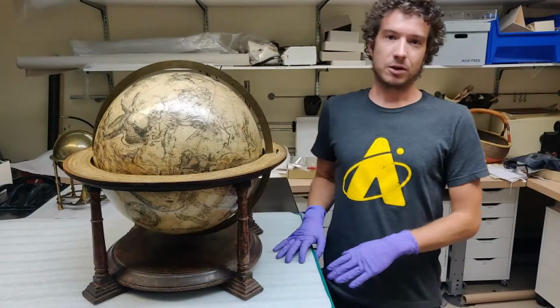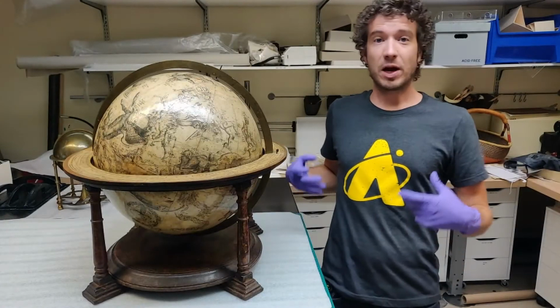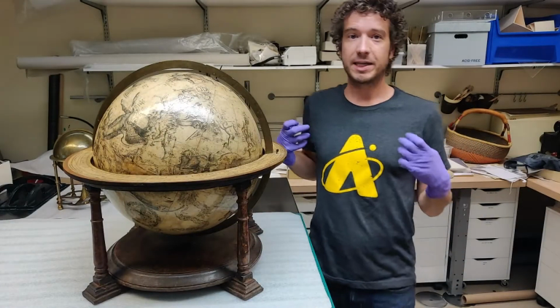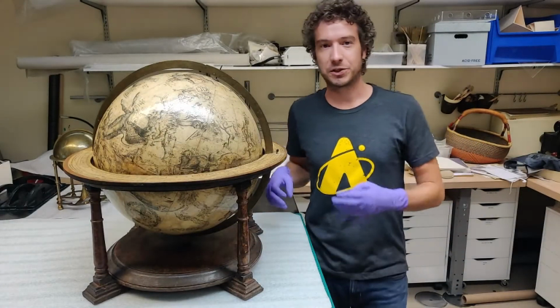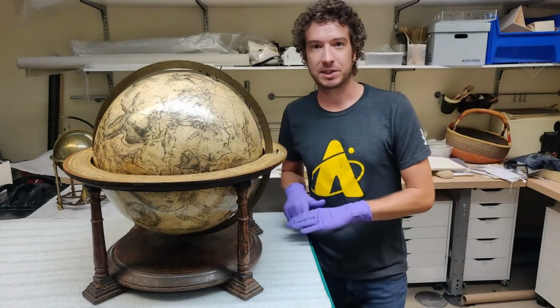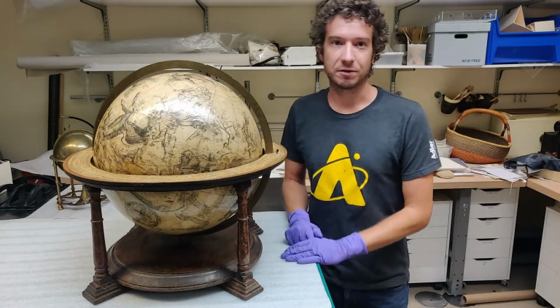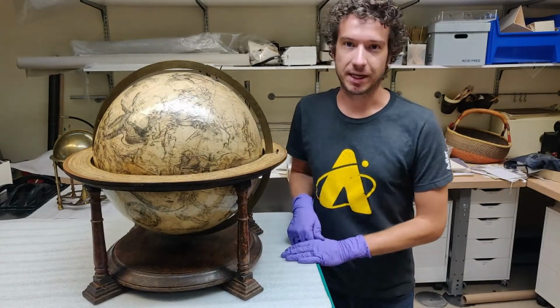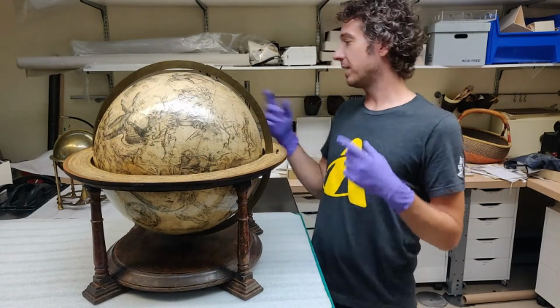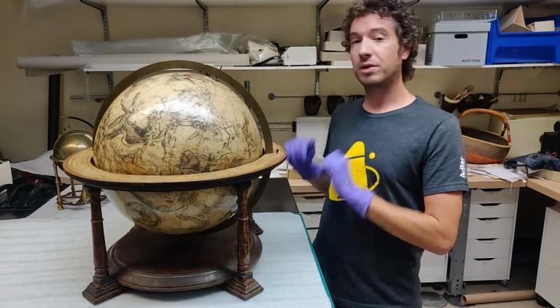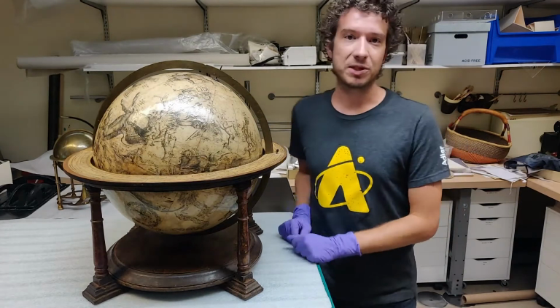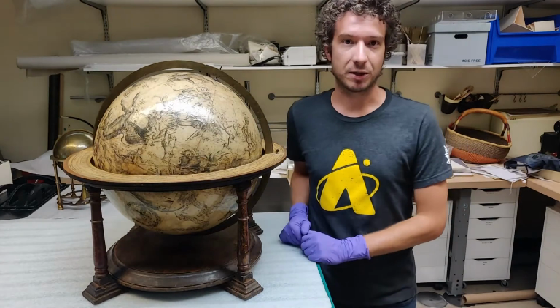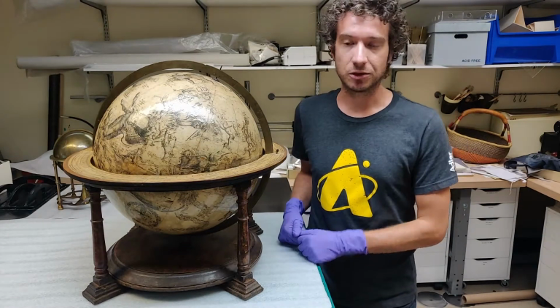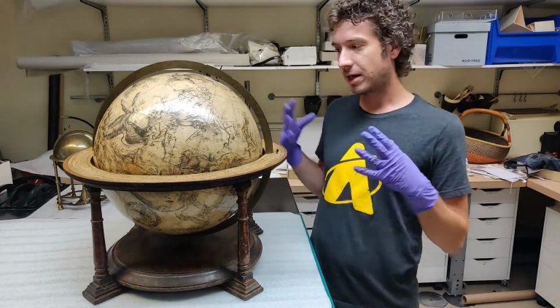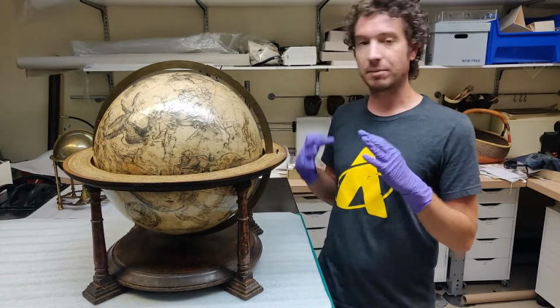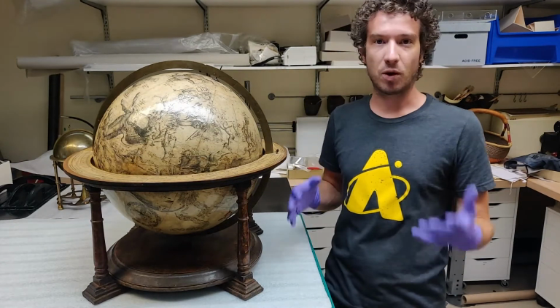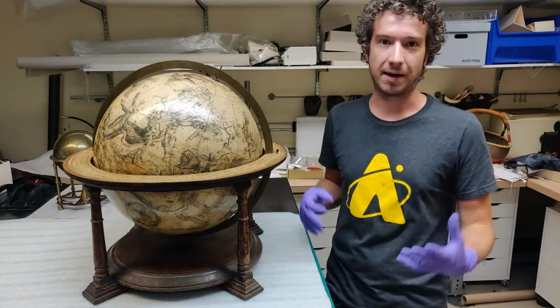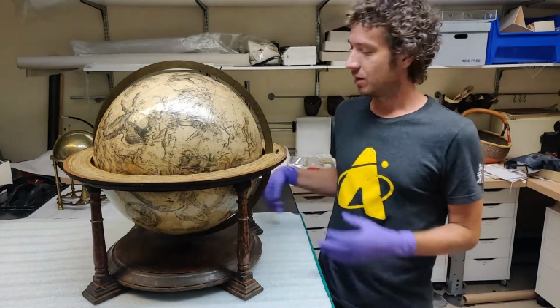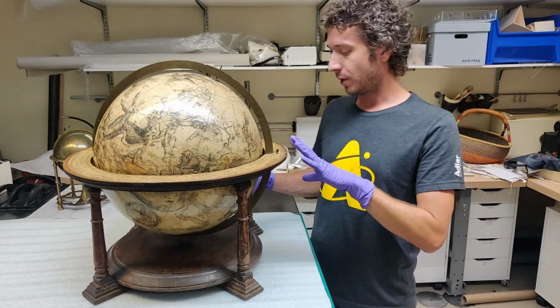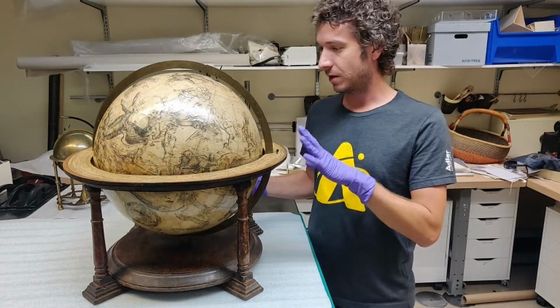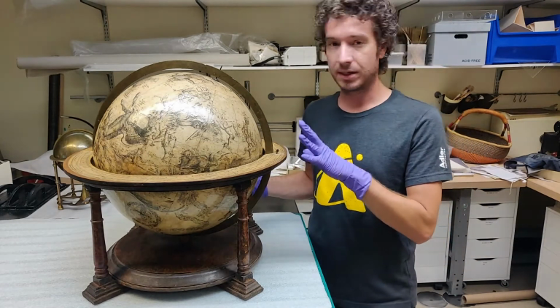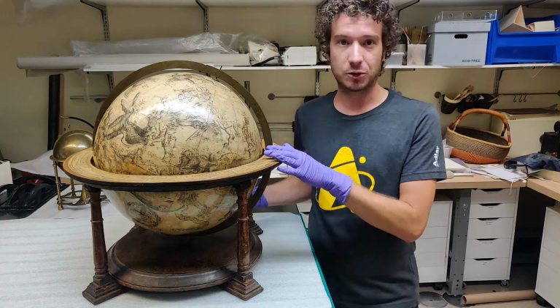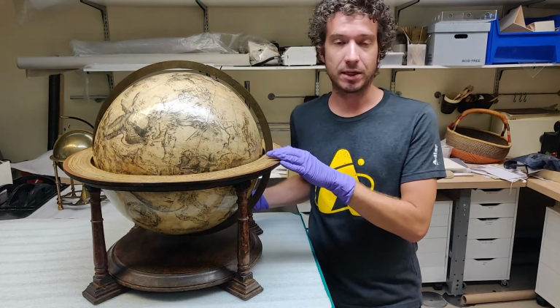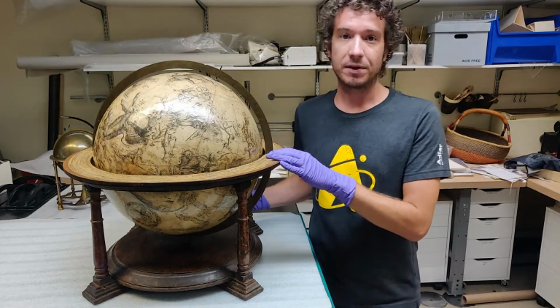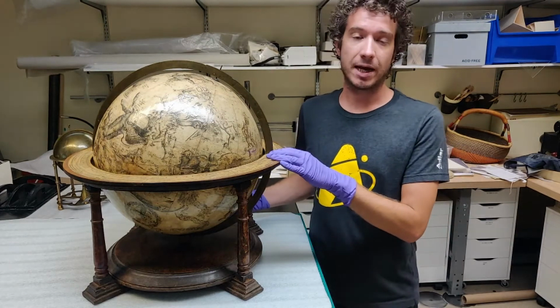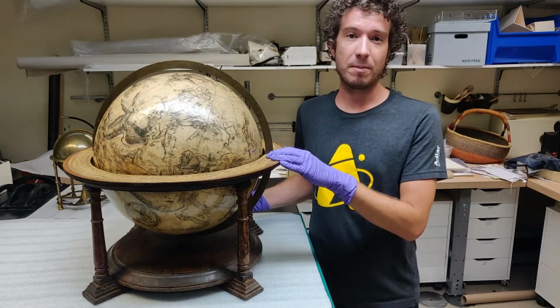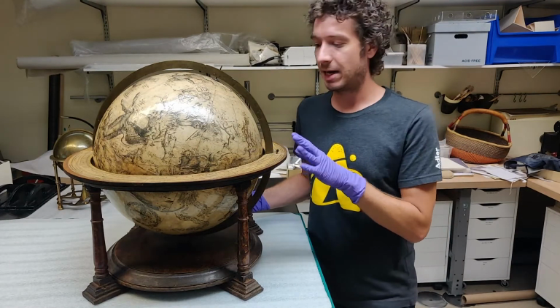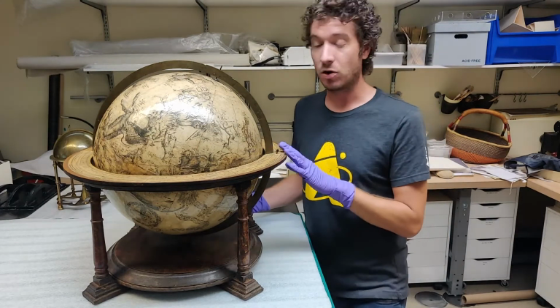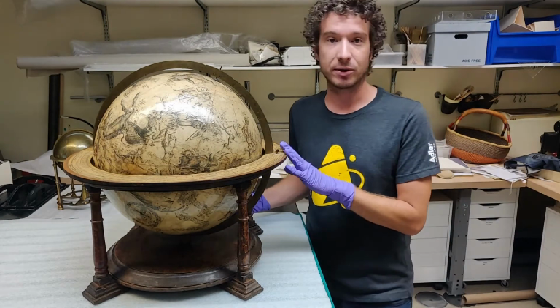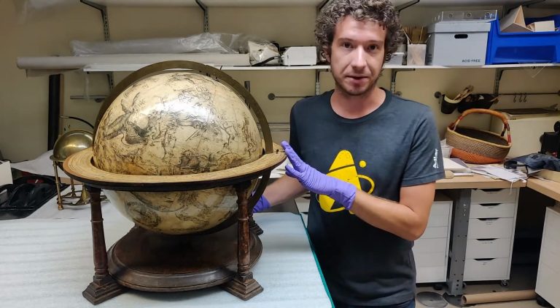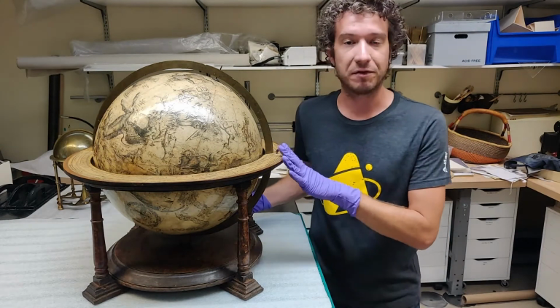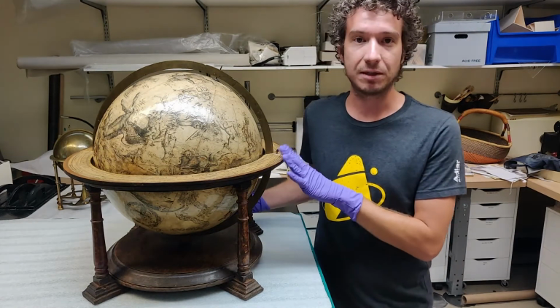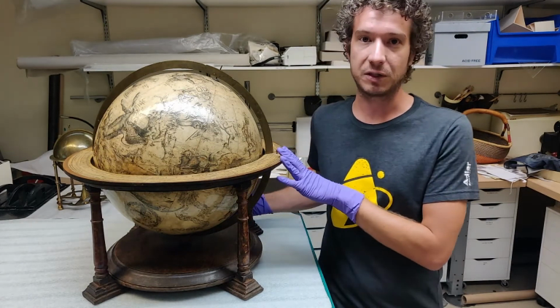Here we are down in the Collections Department's conservation lab. We've taken both globes out of their cases, but let's break them down one at a time. The first one I want to talk about is this one here.